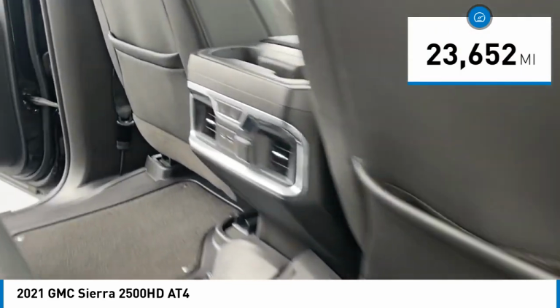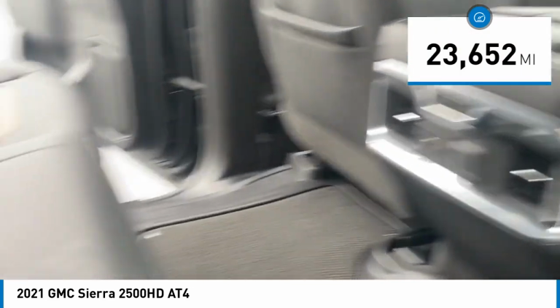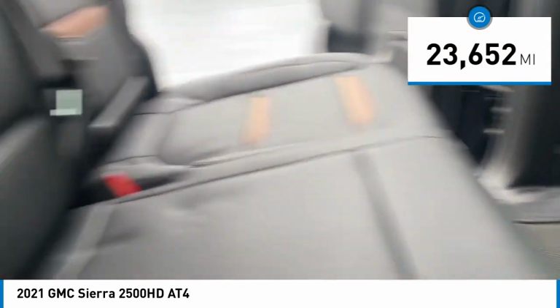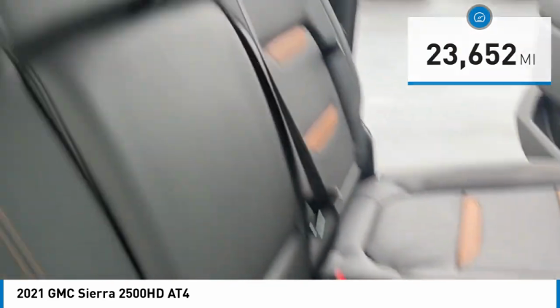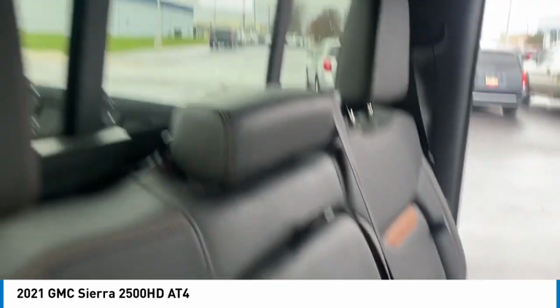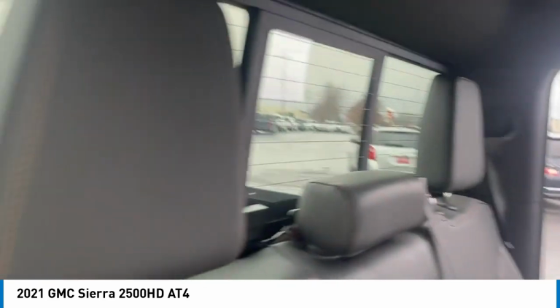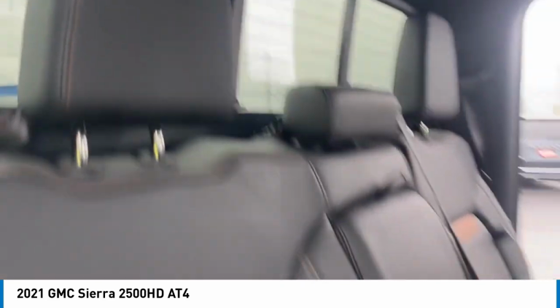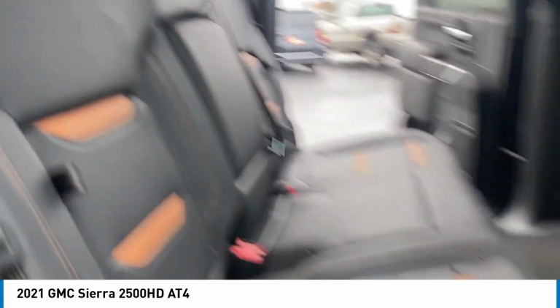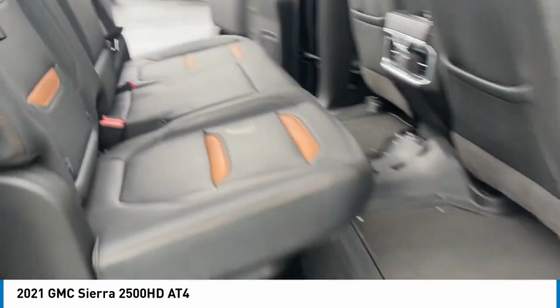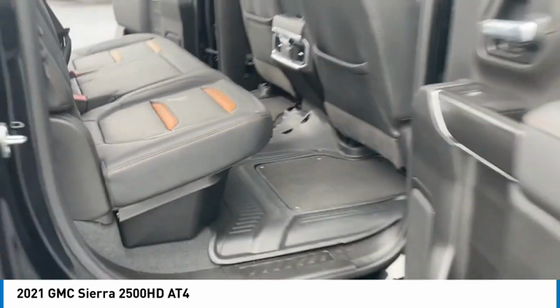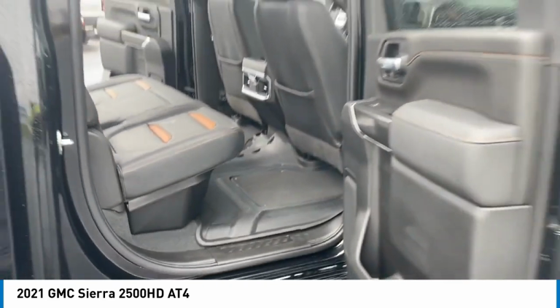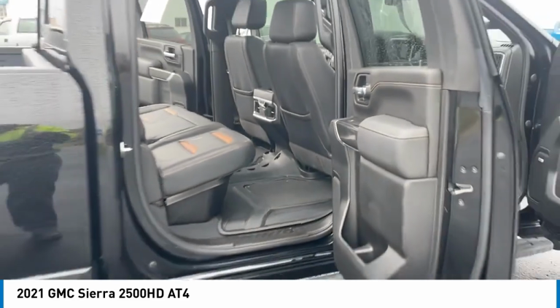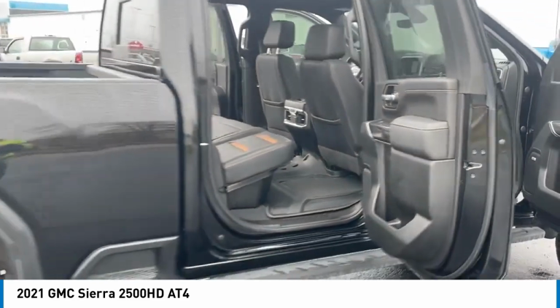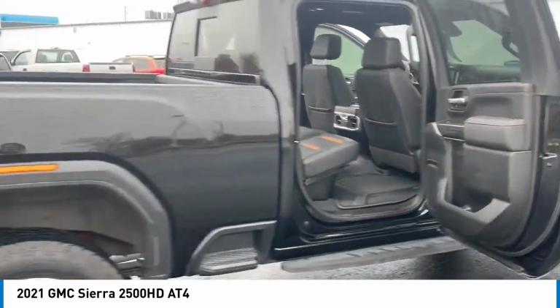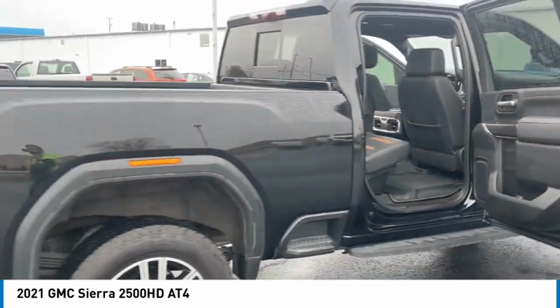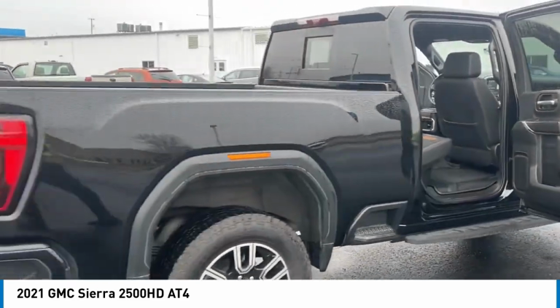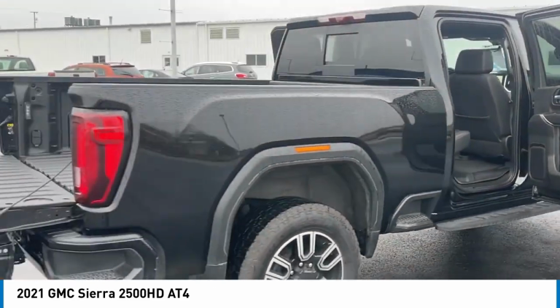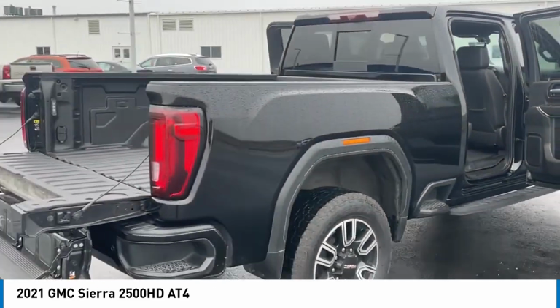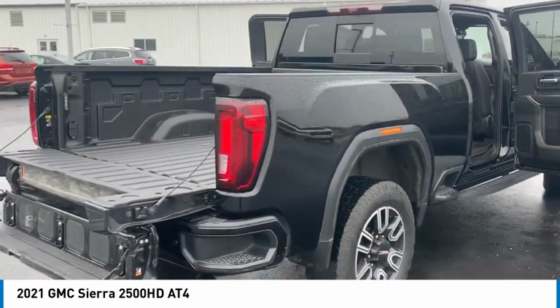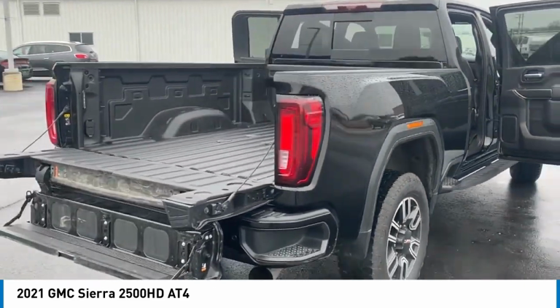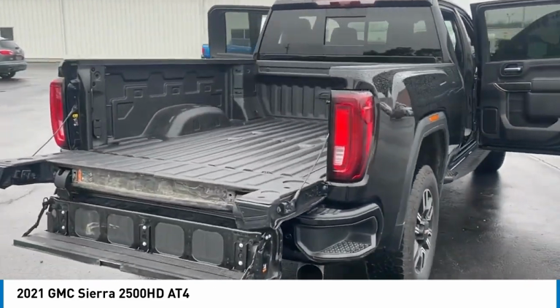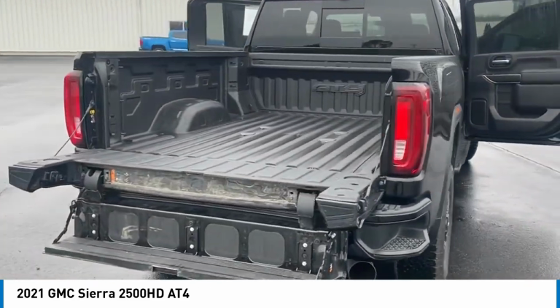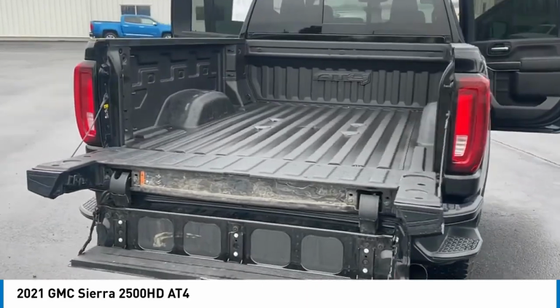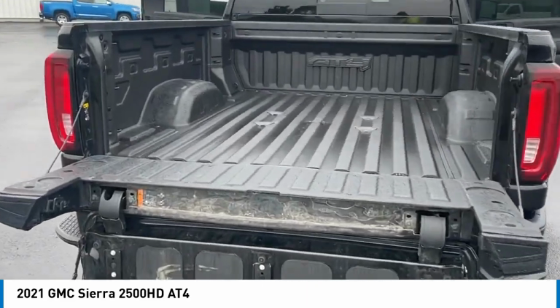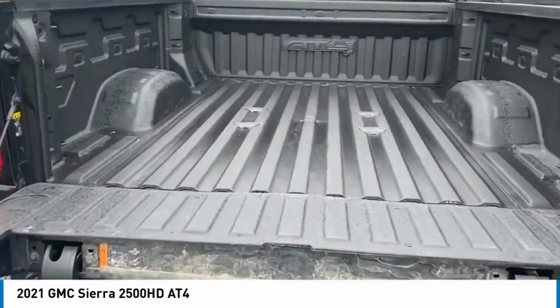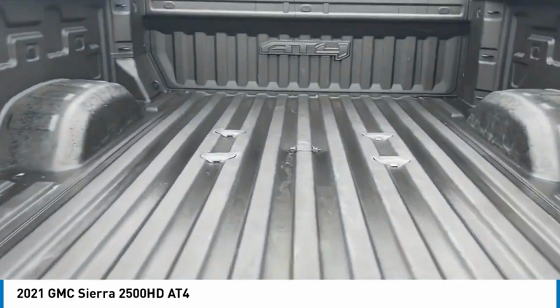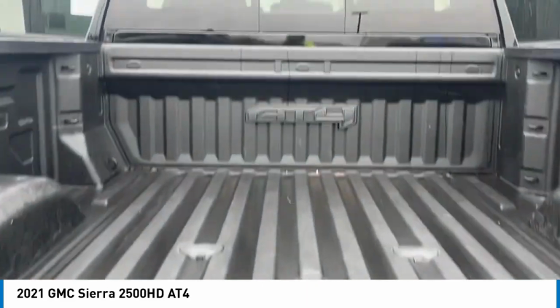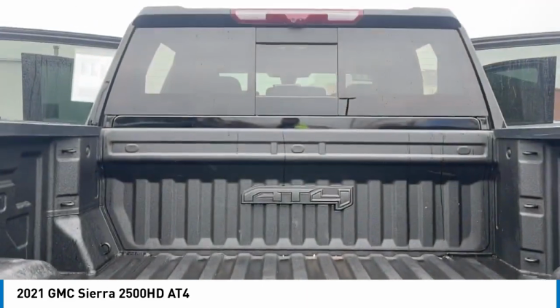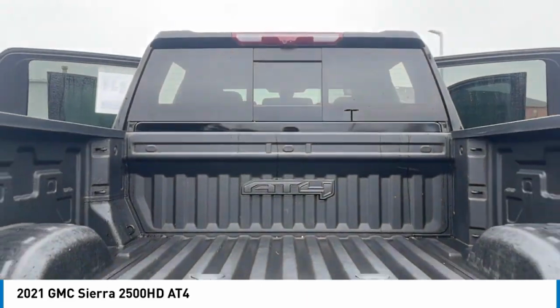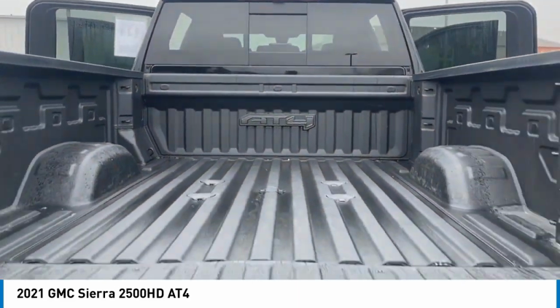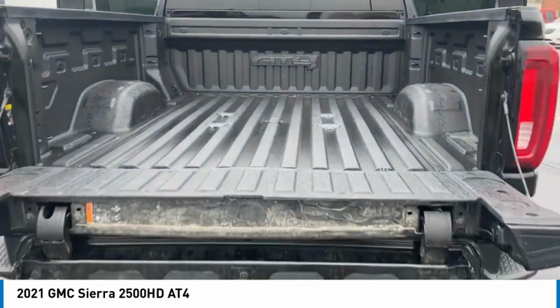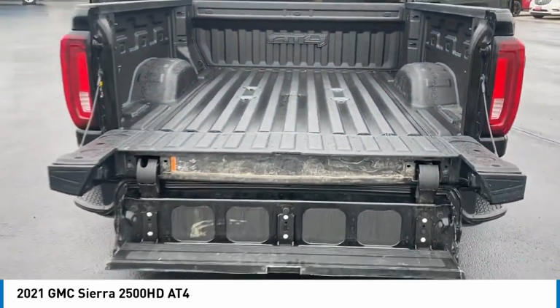Here are some of this vehicle's great options: hill descent control, electronic stability control, alloy wheels, aluminum wheels, brake assist, traction control, rear step bumper, remote keyless entry, fog lights, and speed control.